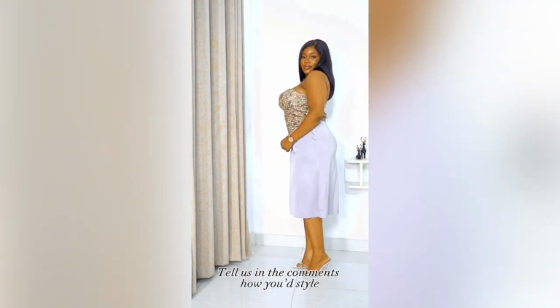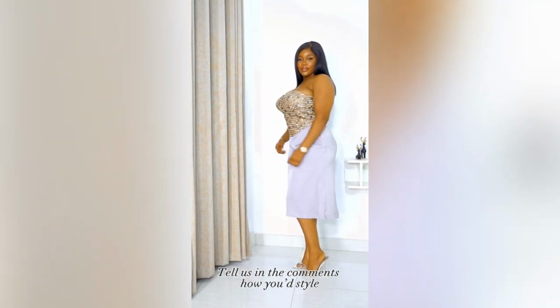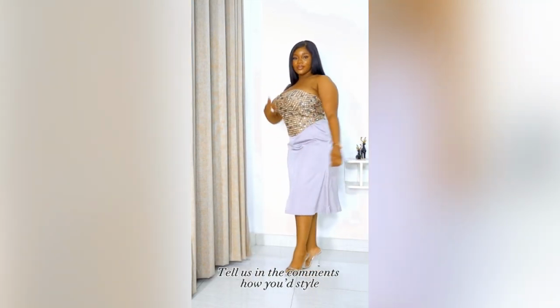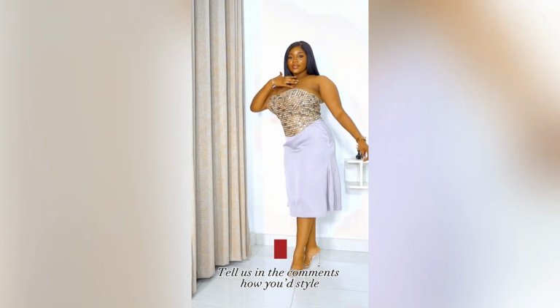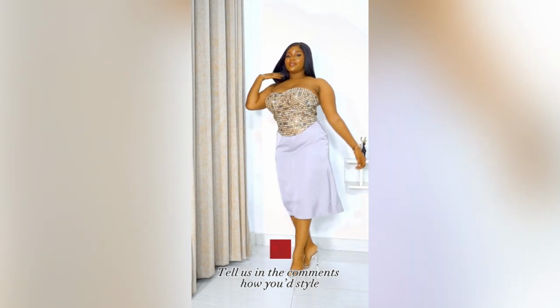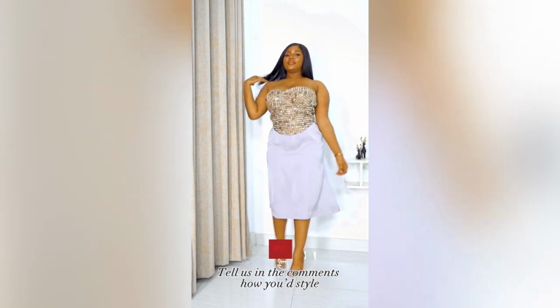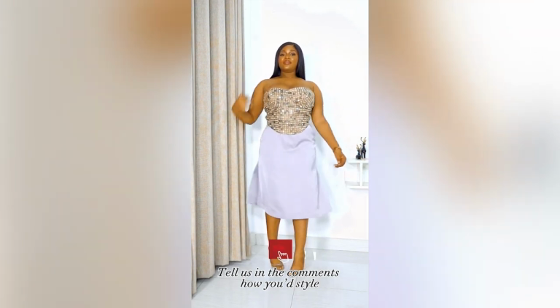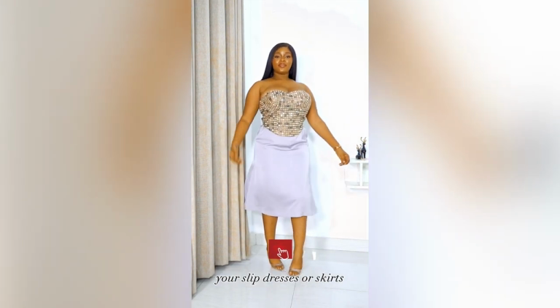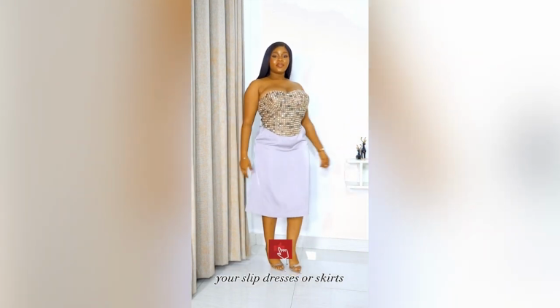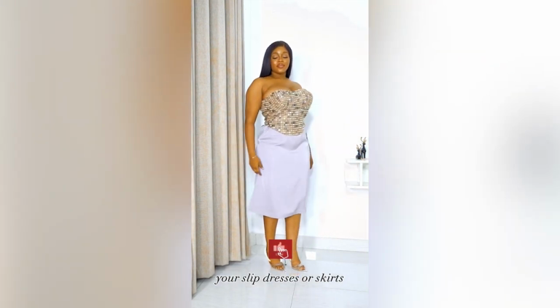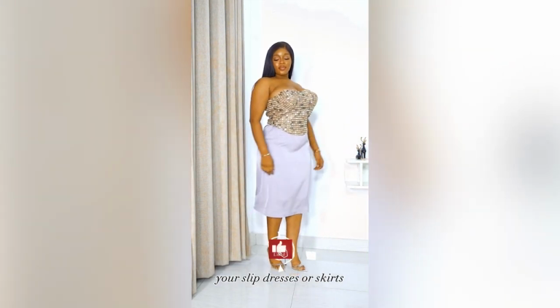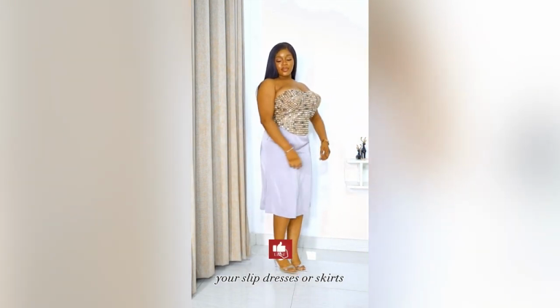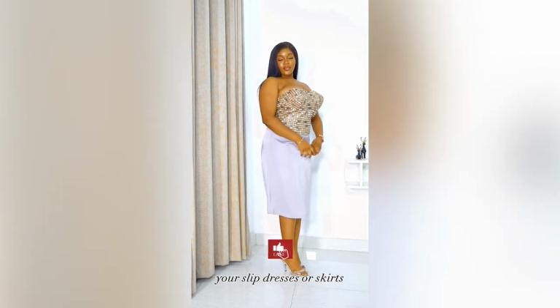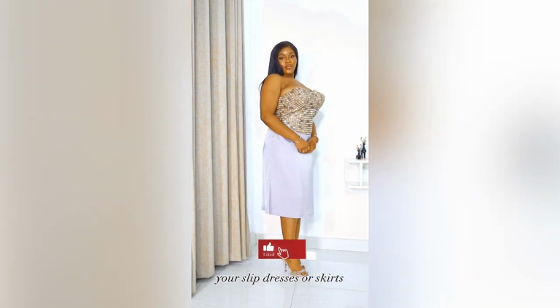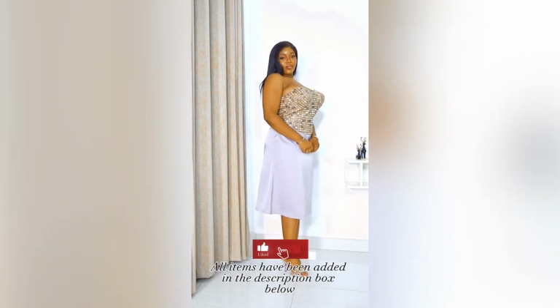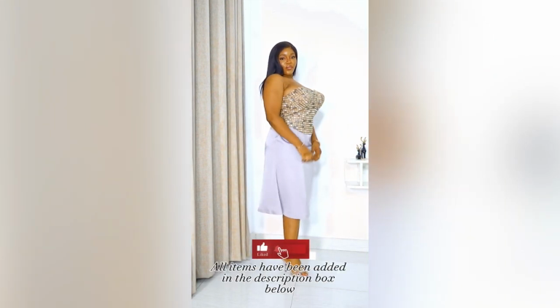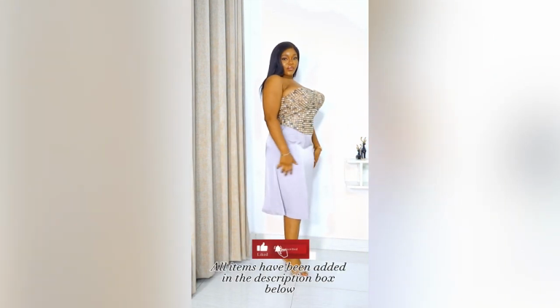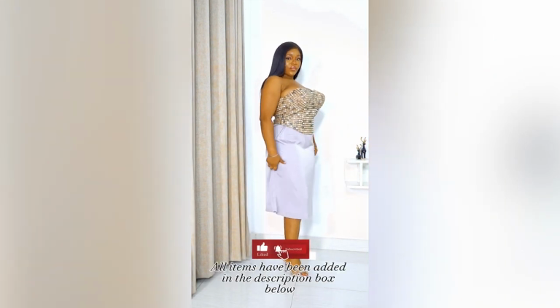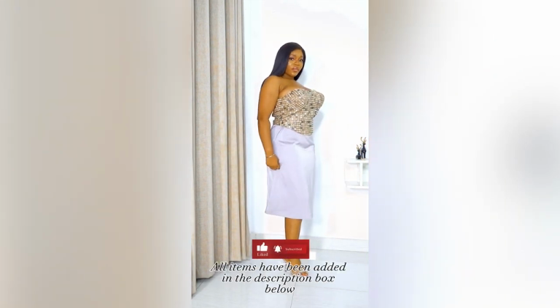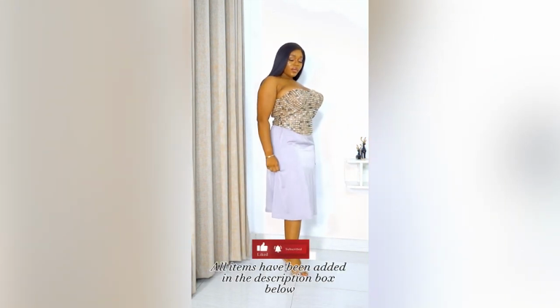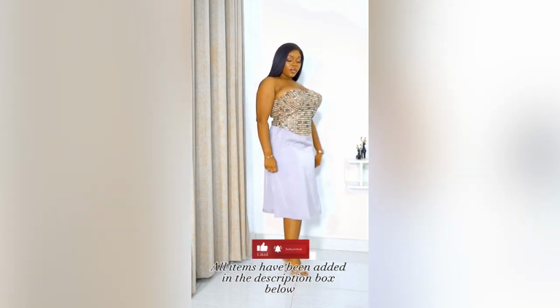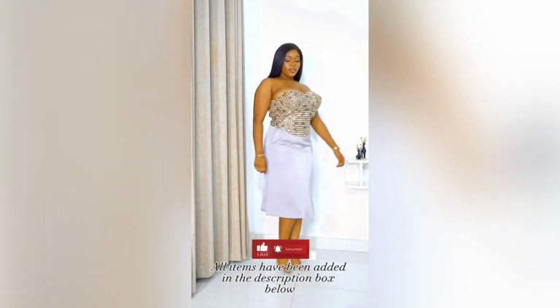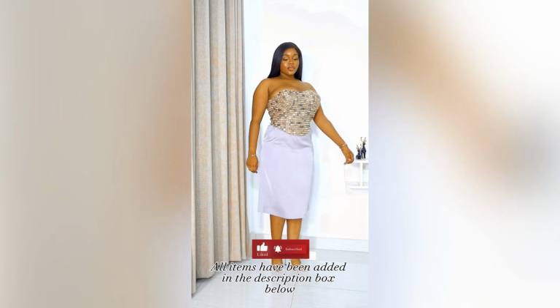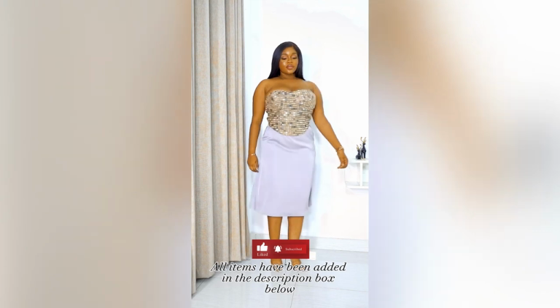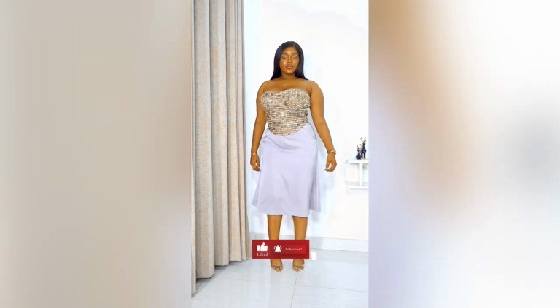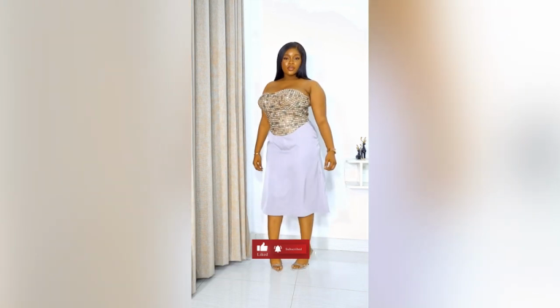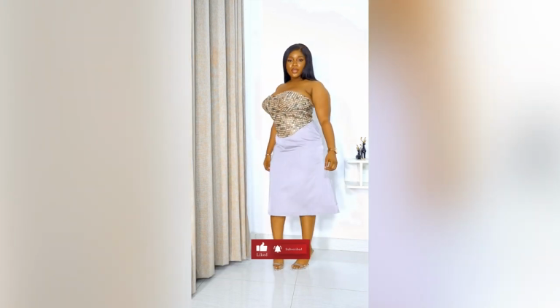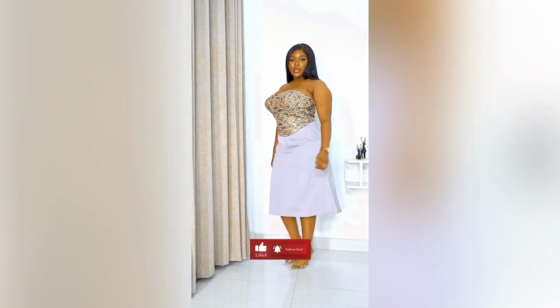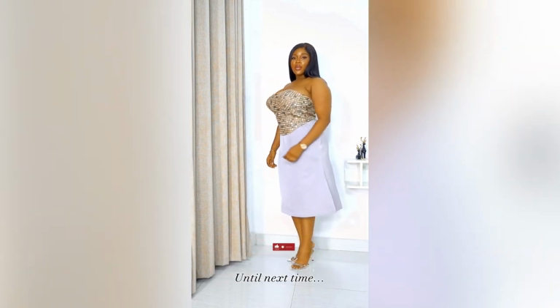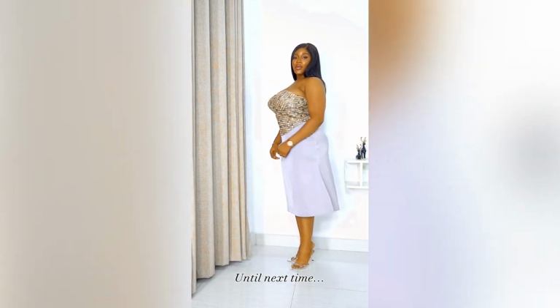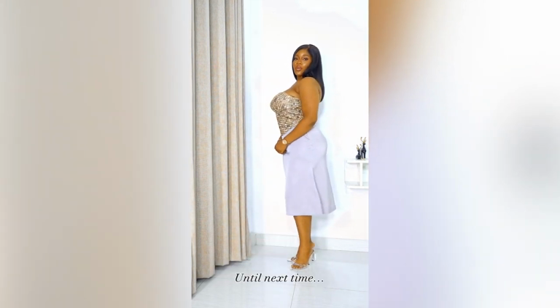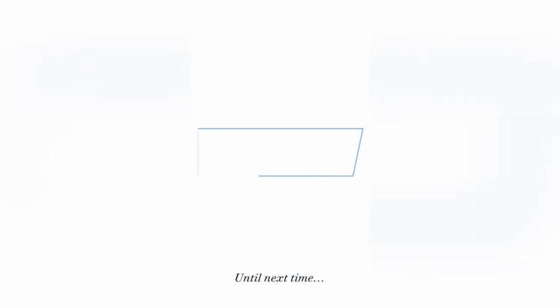Tell us in the comments how you styled your silk dresses or skirts. All items will be added in the description box below. Until next time.